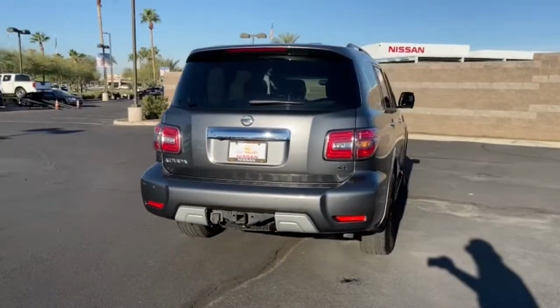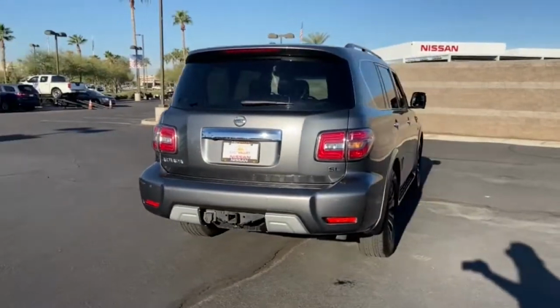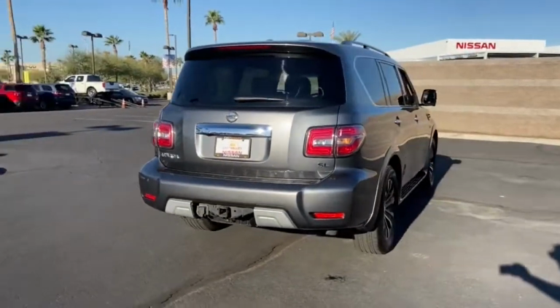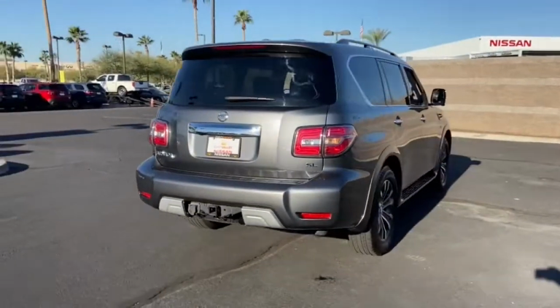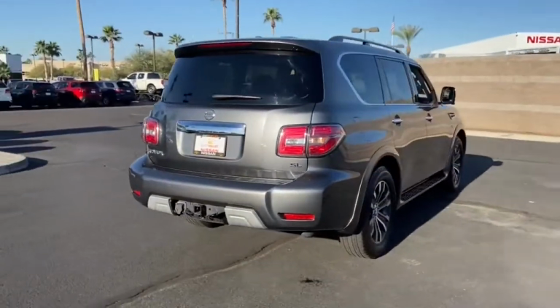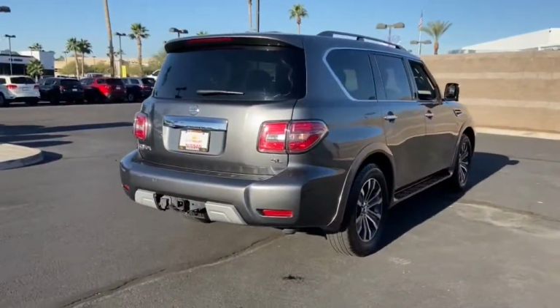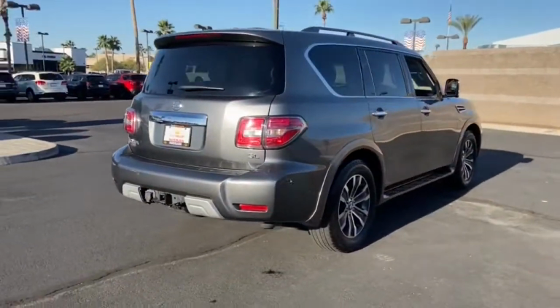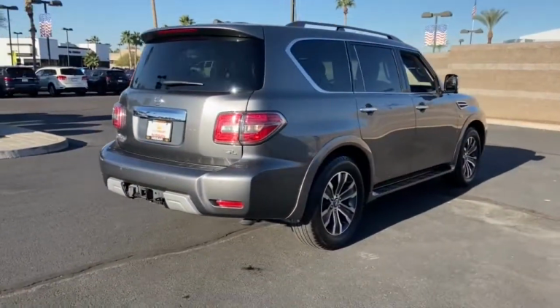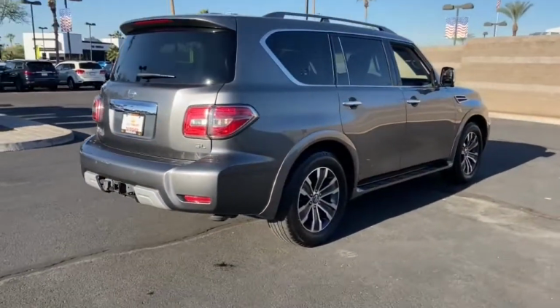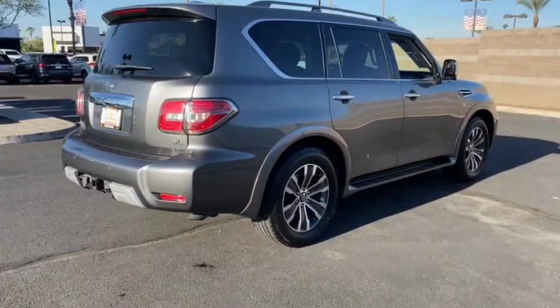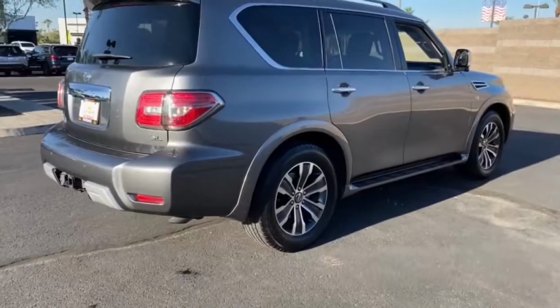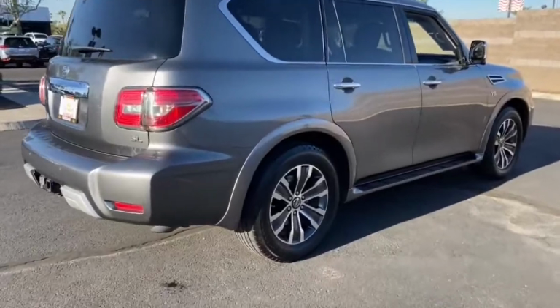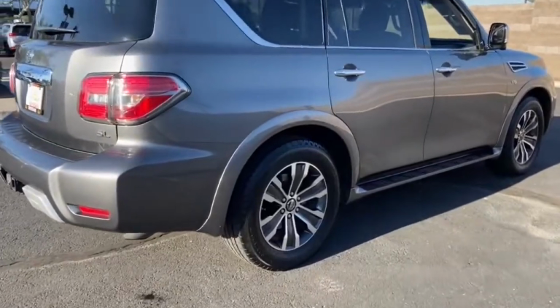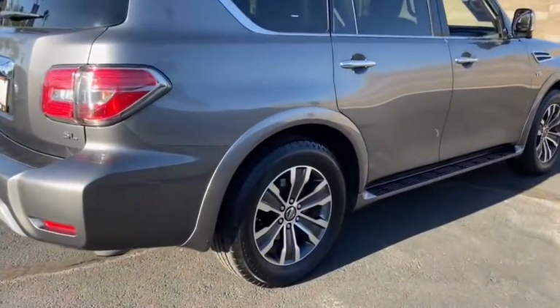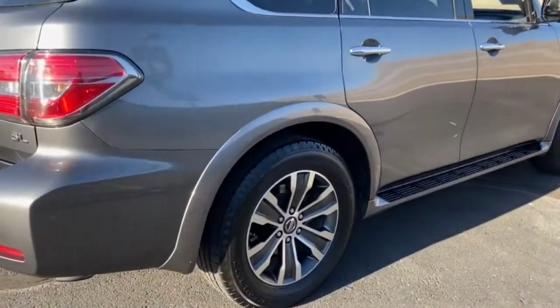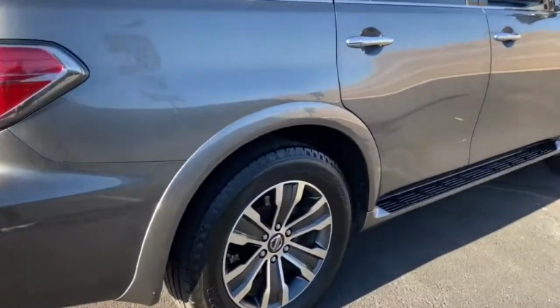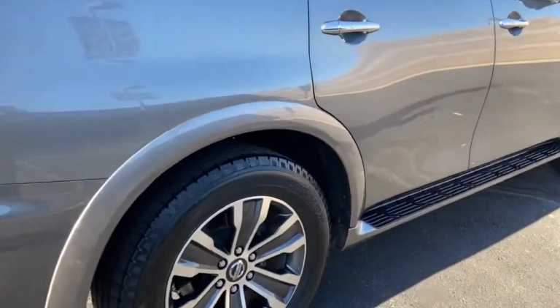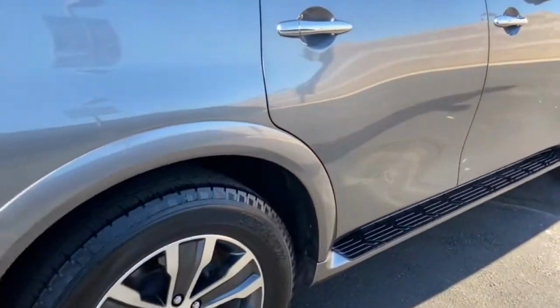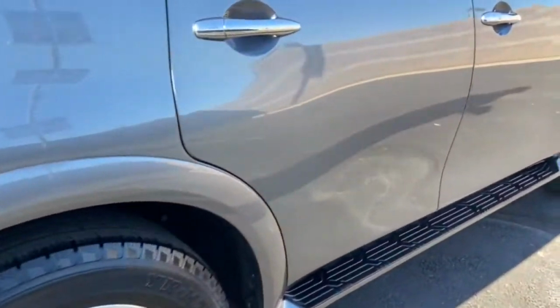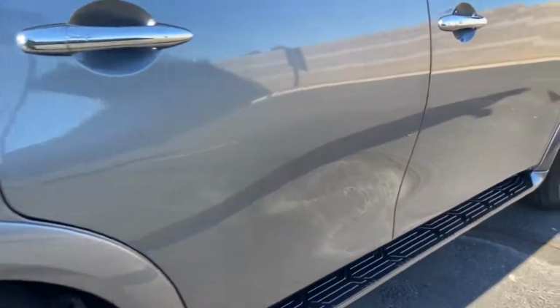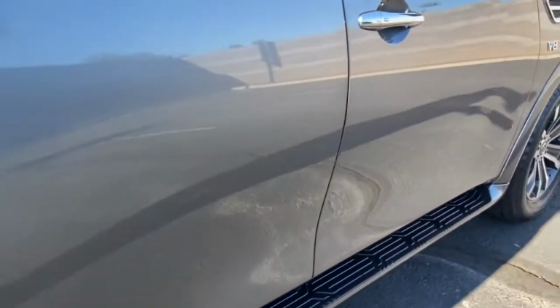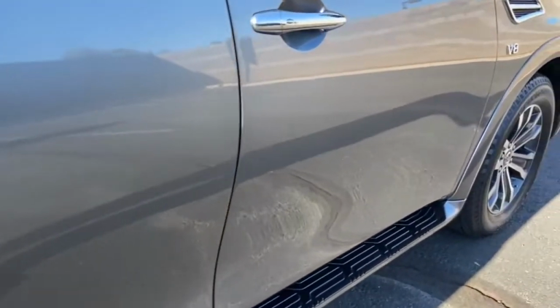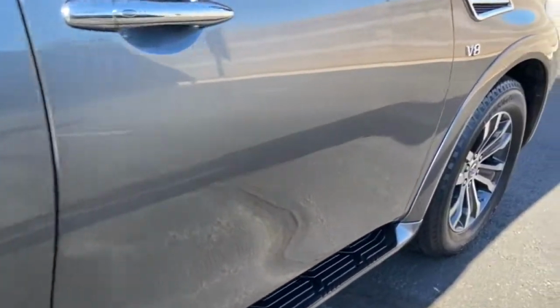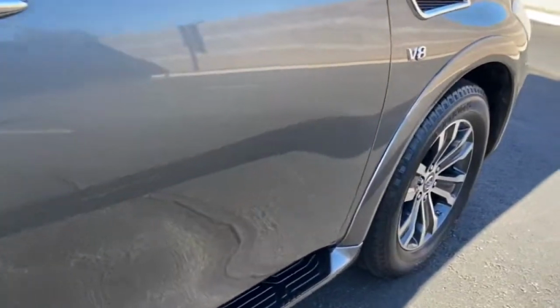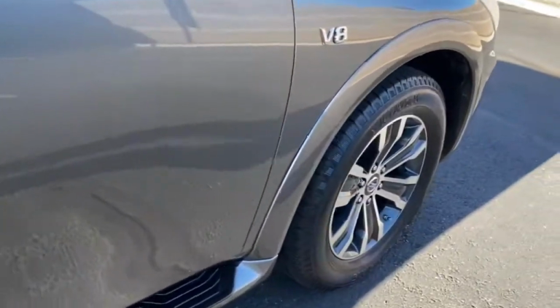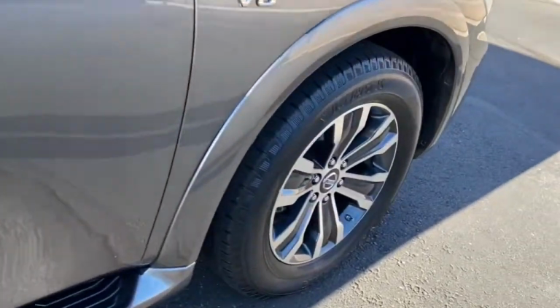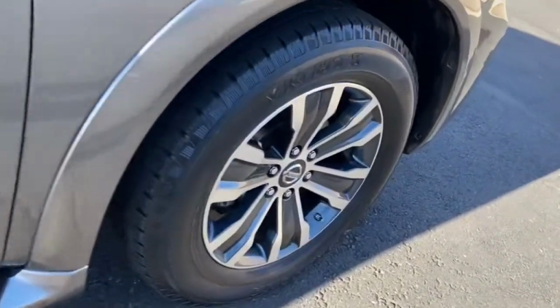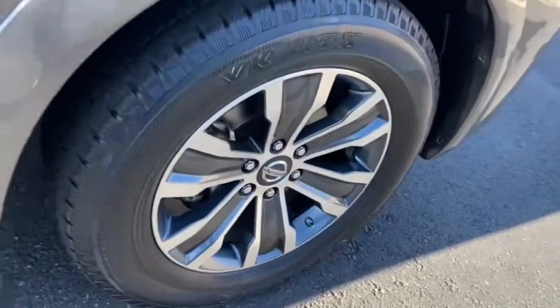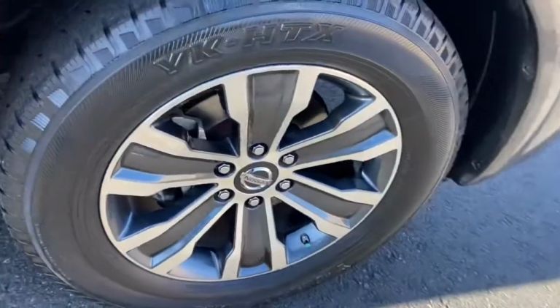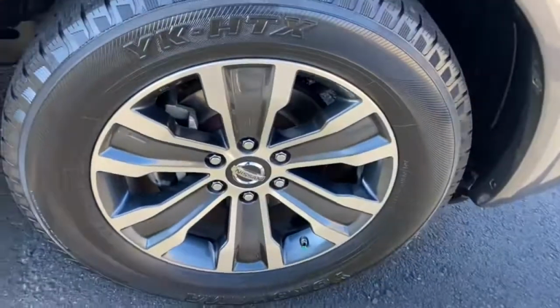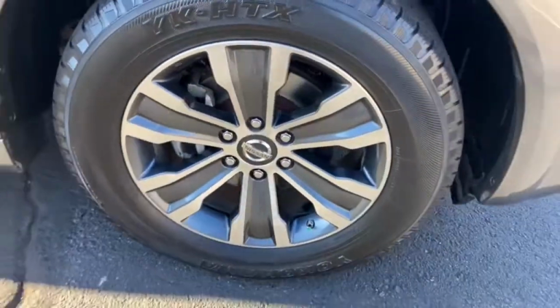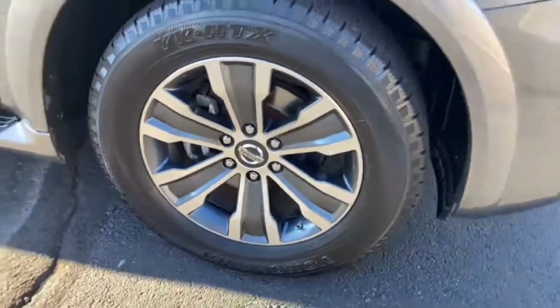Standard driver assist safety tech and touchscreen infotainment let you enjoy every adventure with confidence. These are just some of the great options this vehicle comes with.